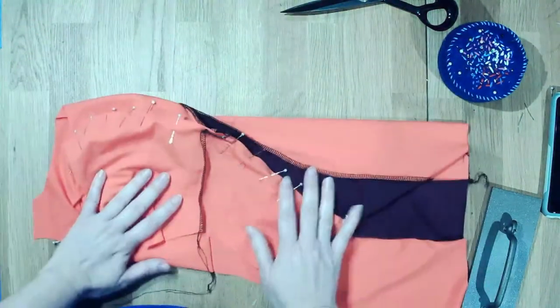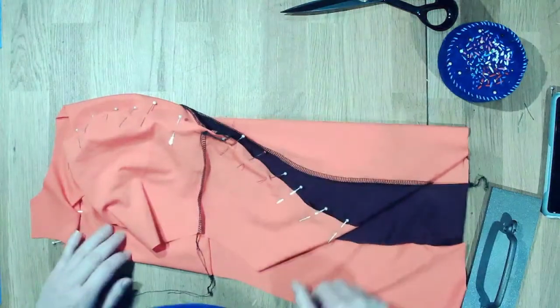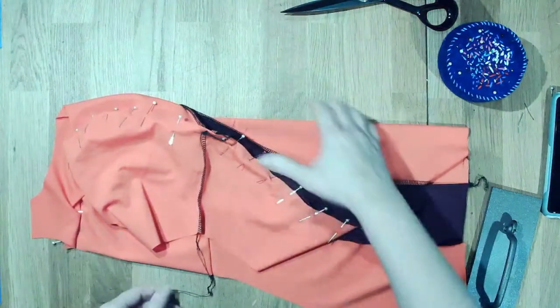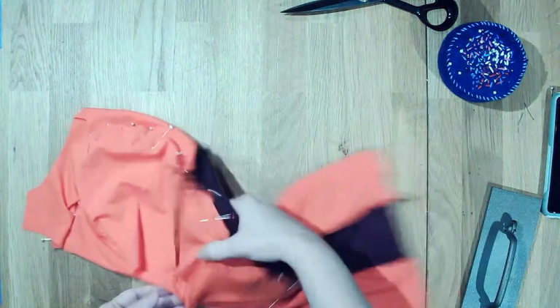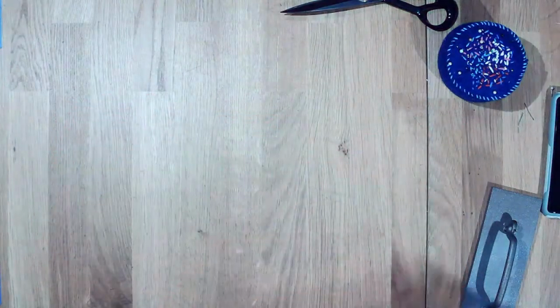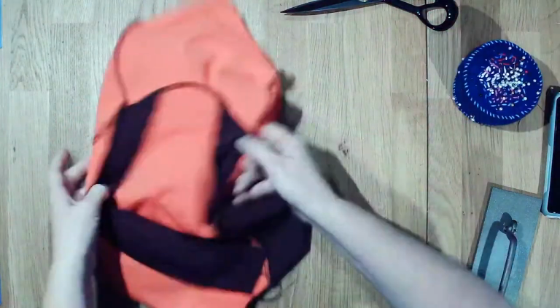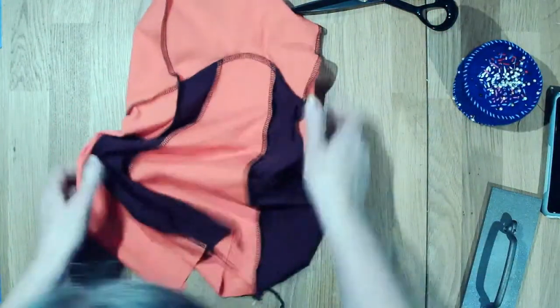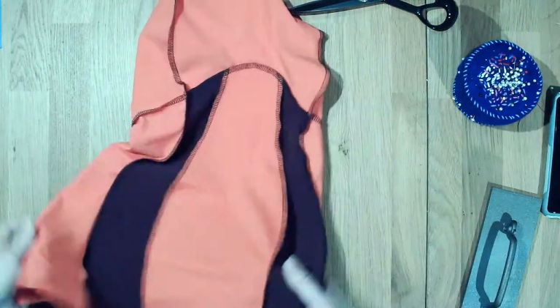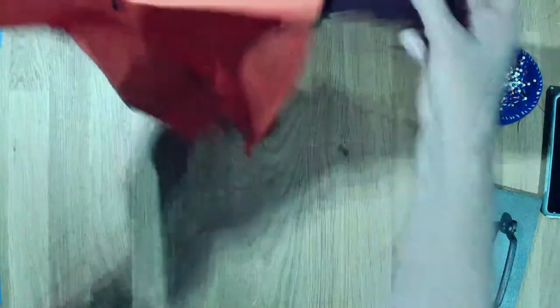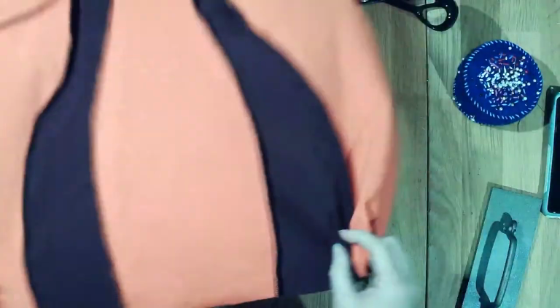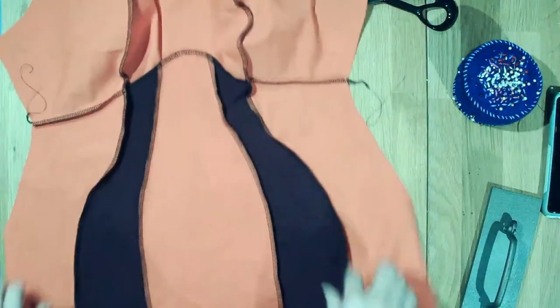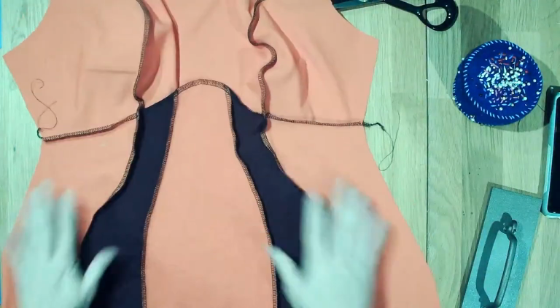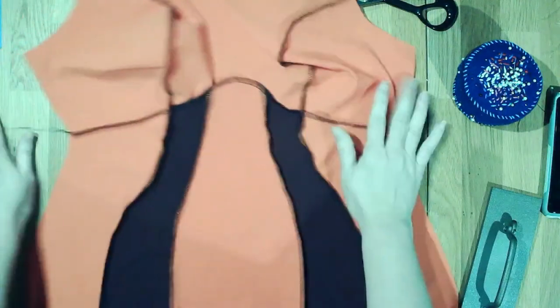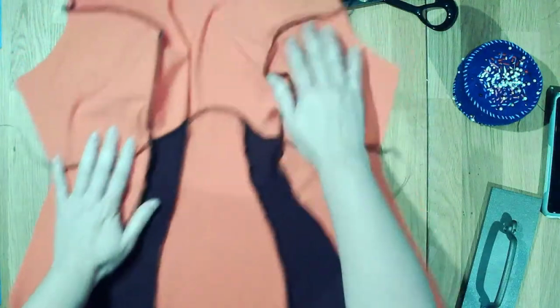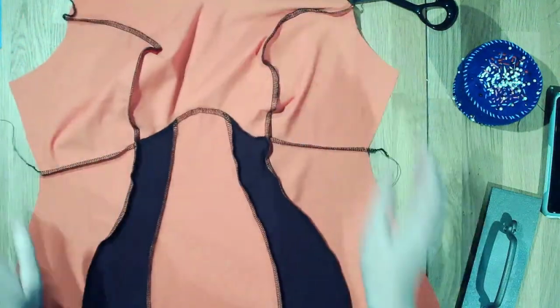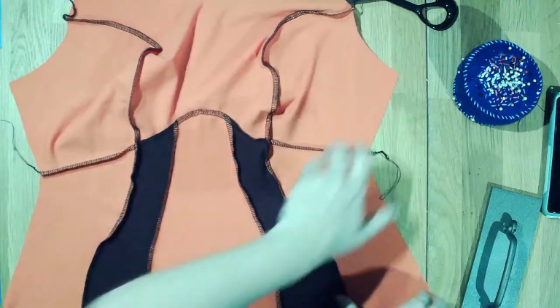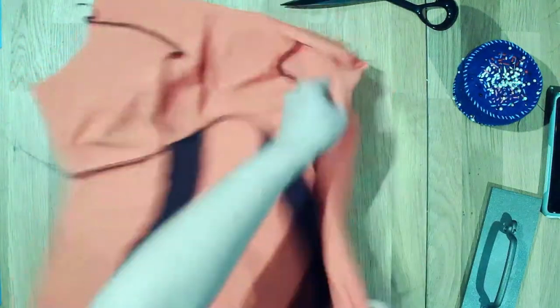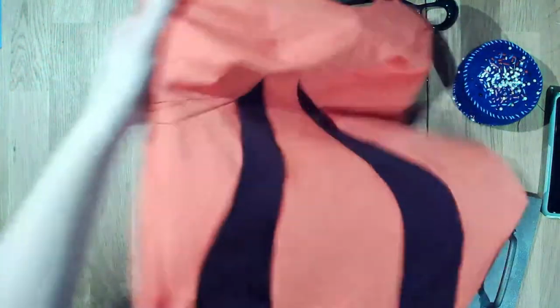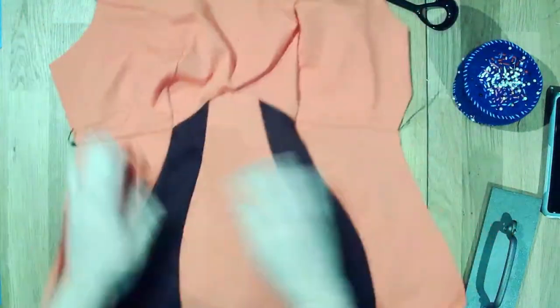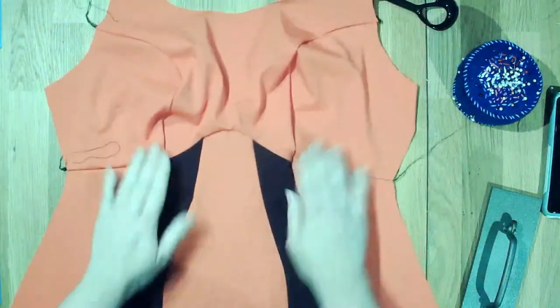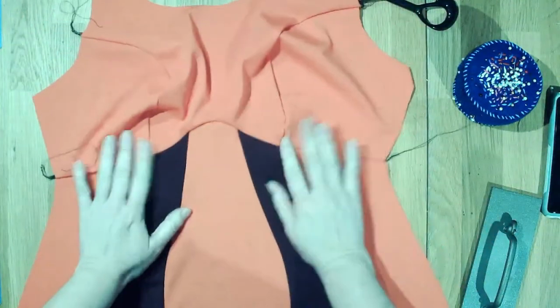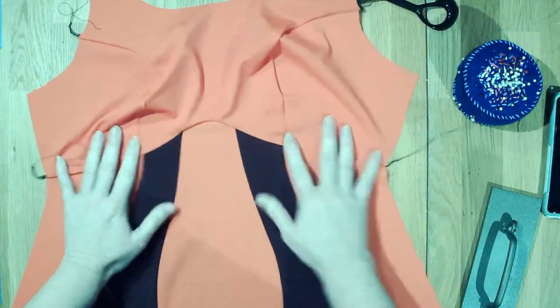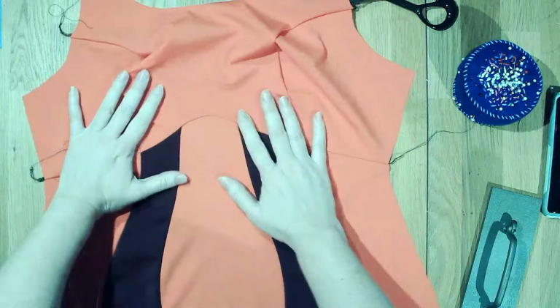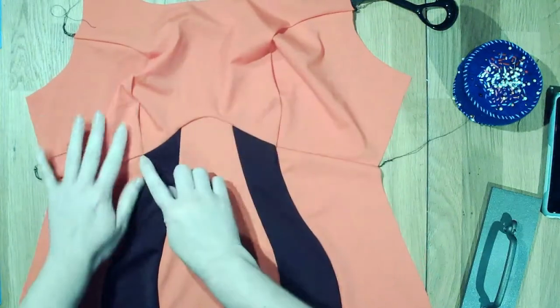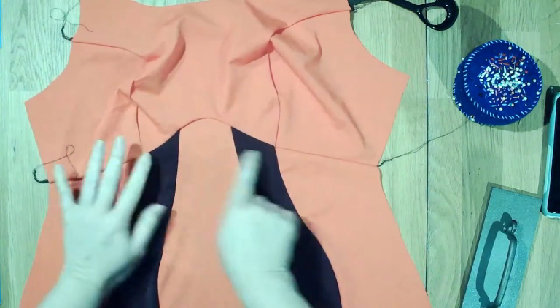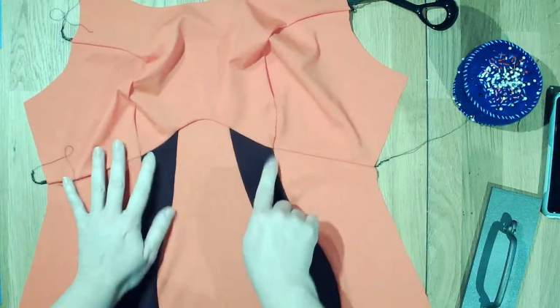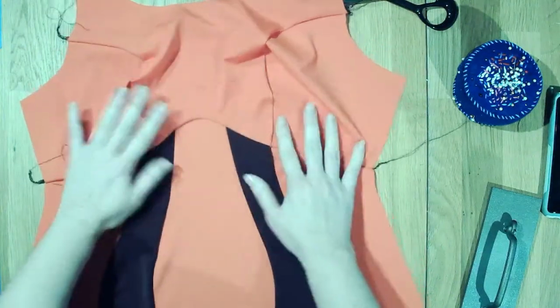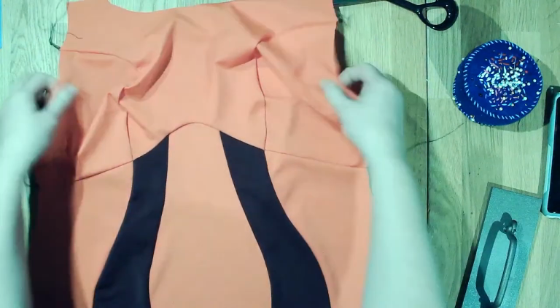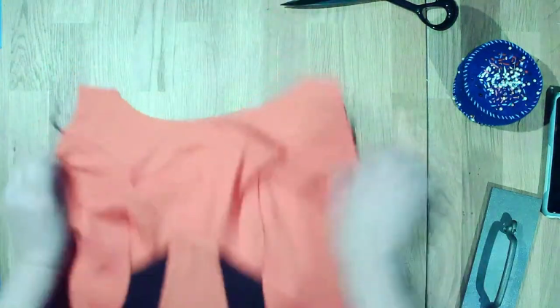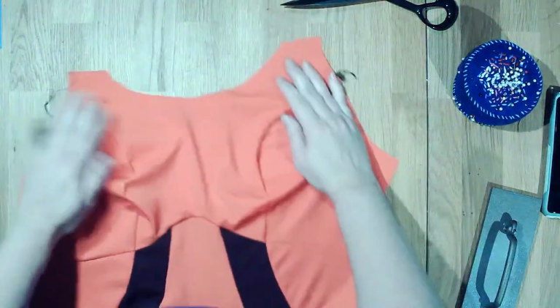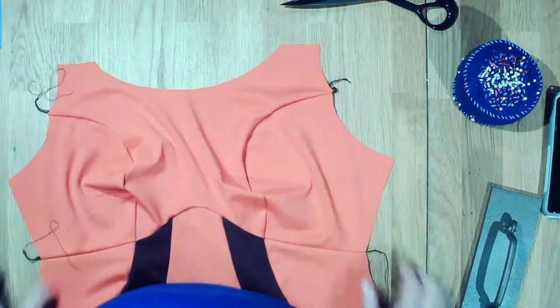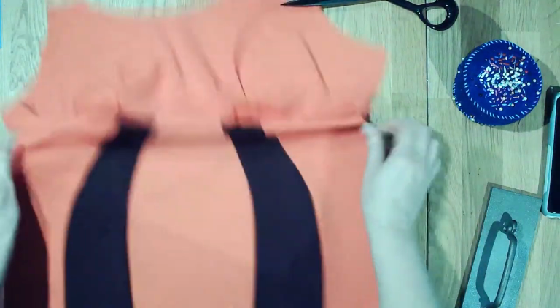All of my front is all put together and my seam looks pretty good. I'm really happy with that. This looks good.